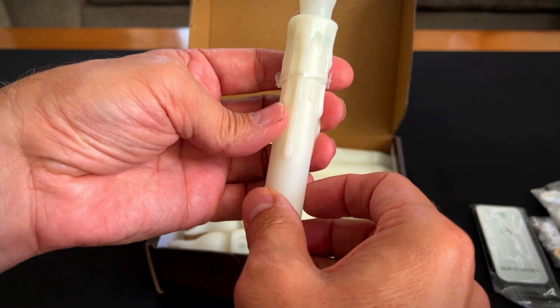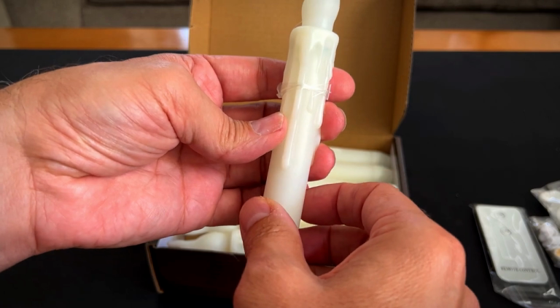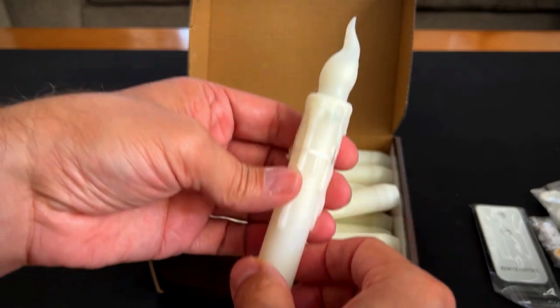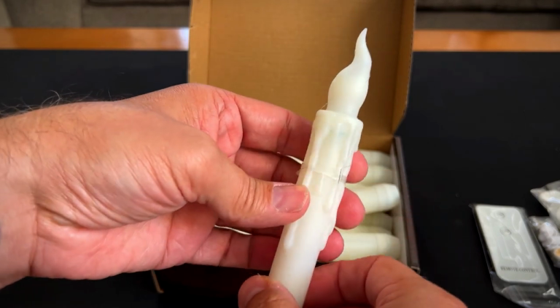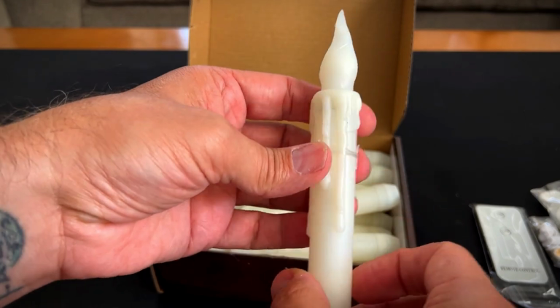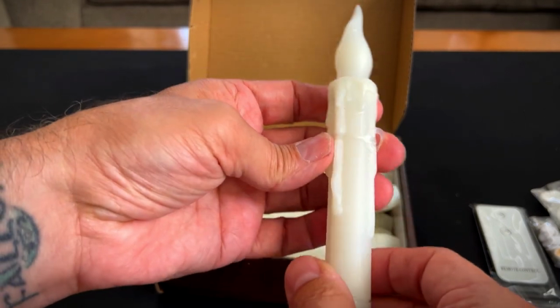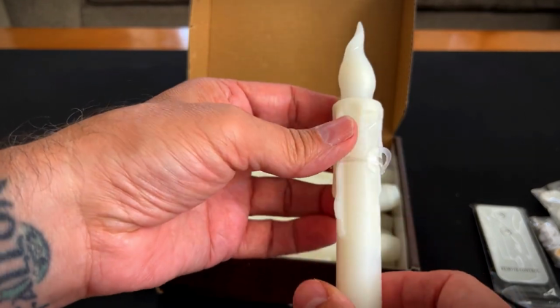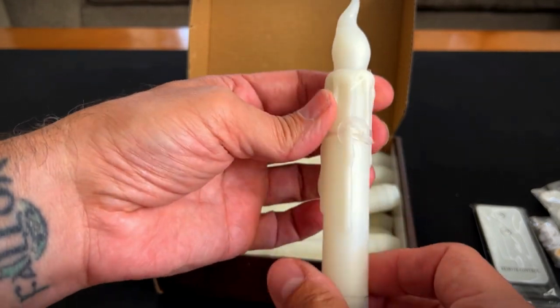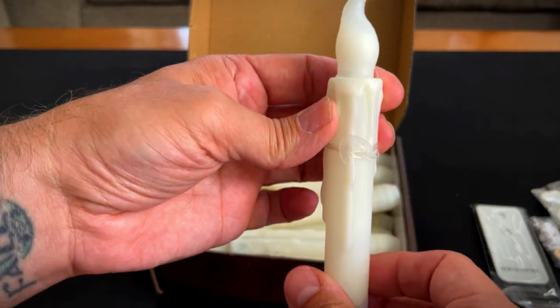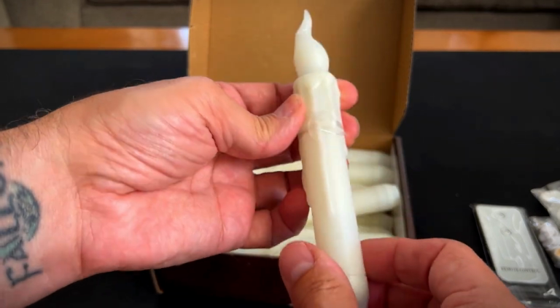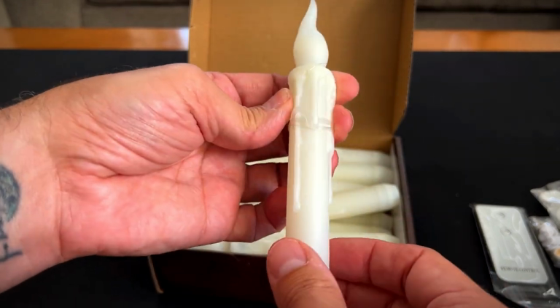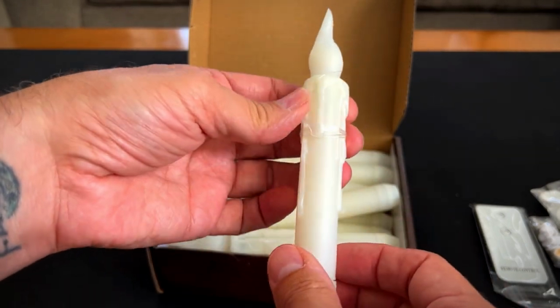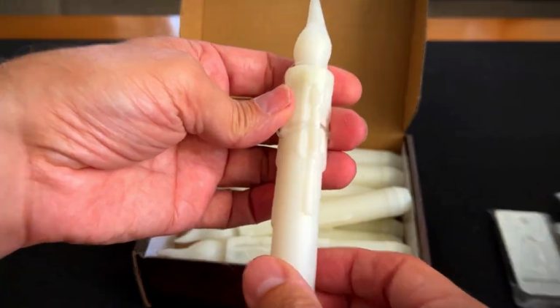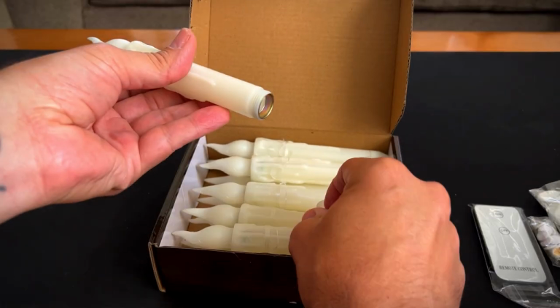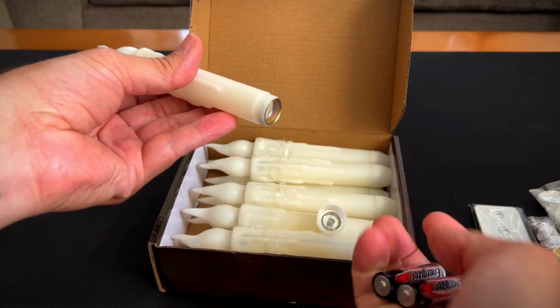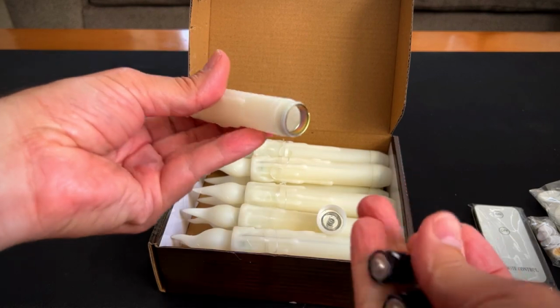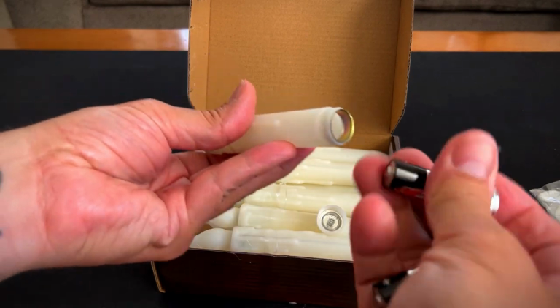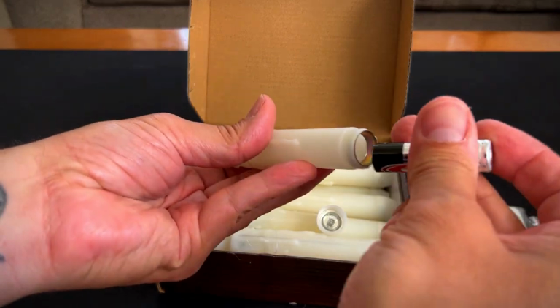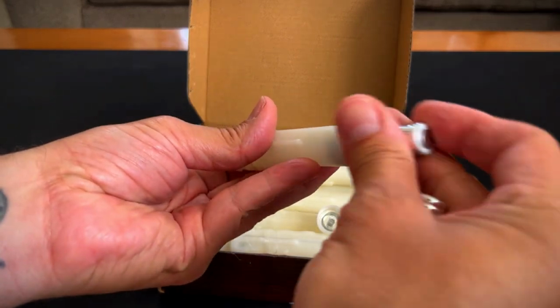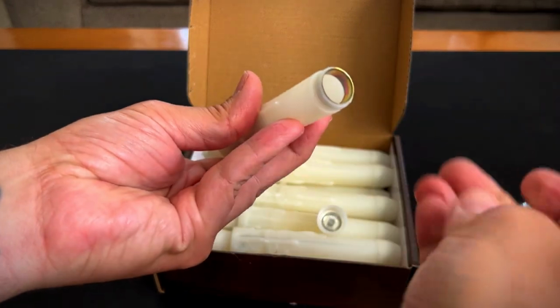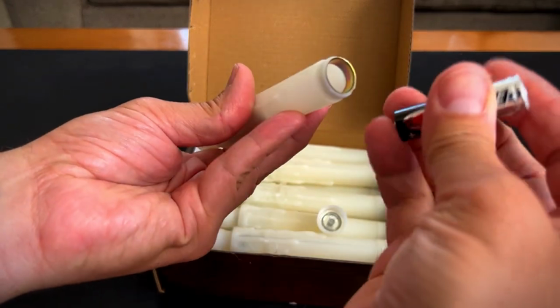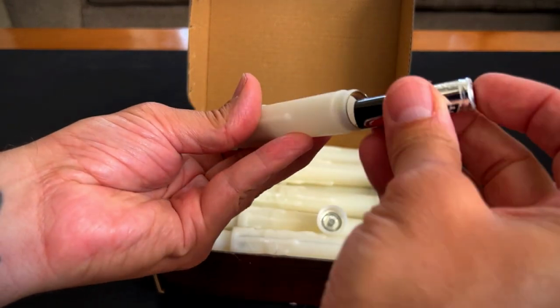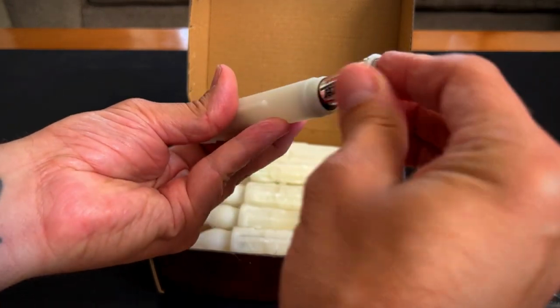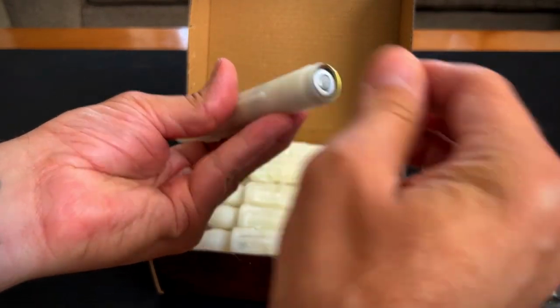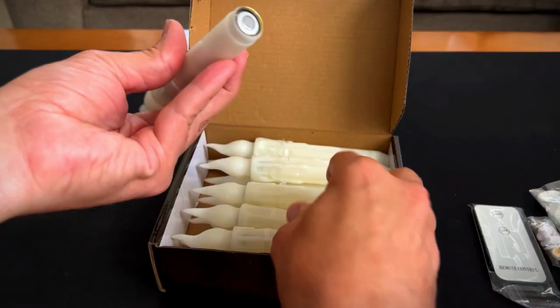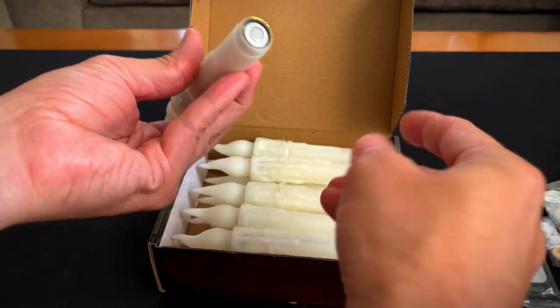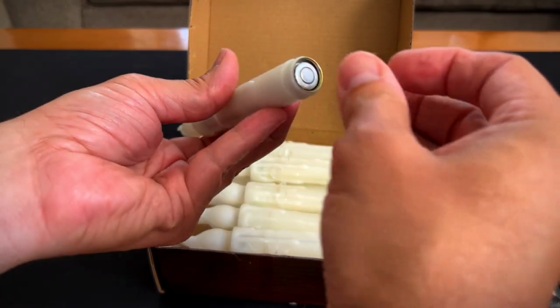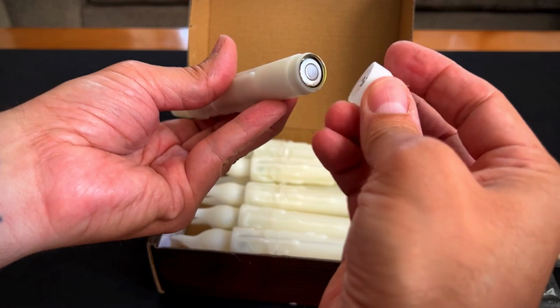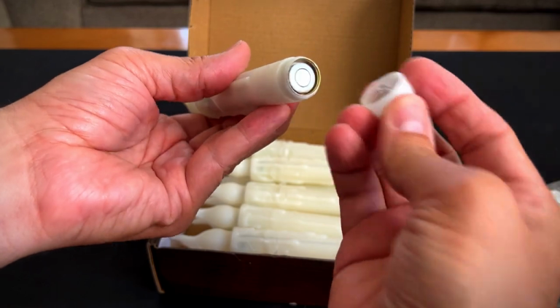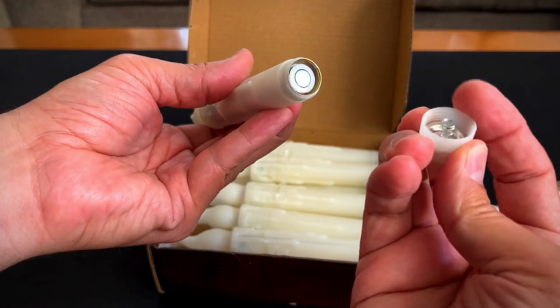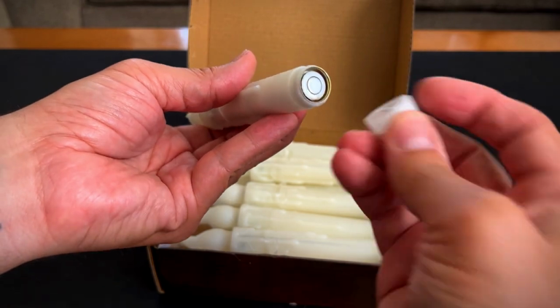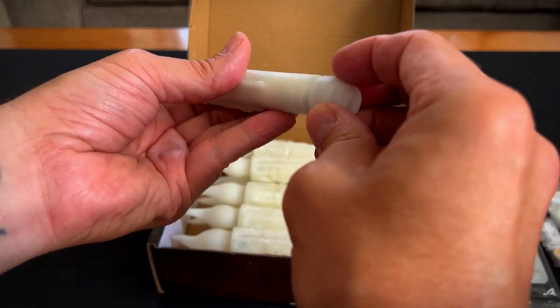These are super cool looking. I like the fake wax and stuff. Let's get some batteries and check it out. So I got my two double A batteries here. We all know how to put in batteries, but we'll do this anyway — put the spring side down.